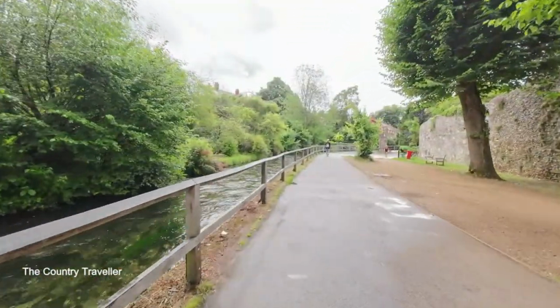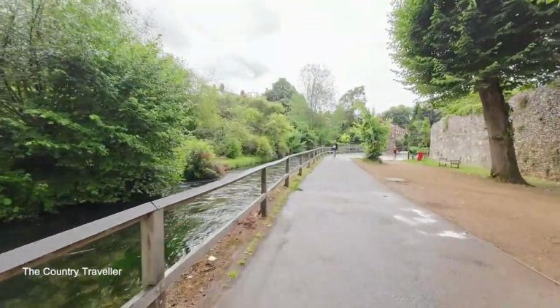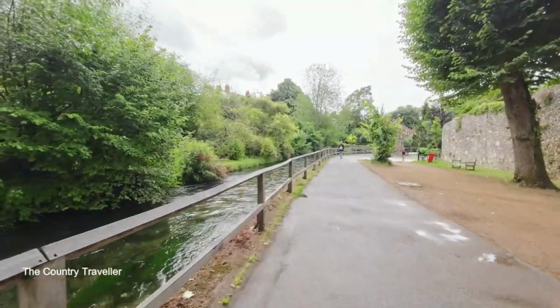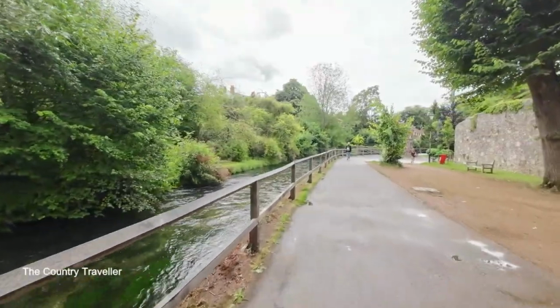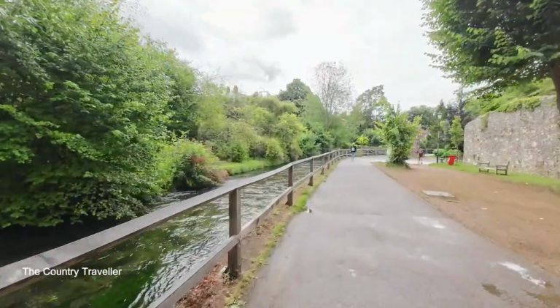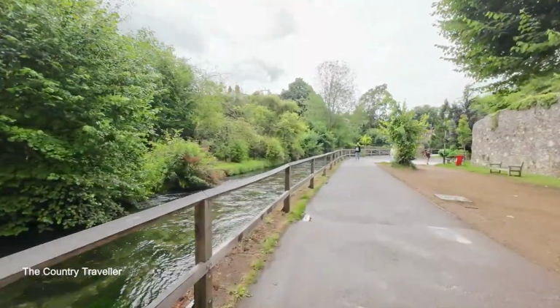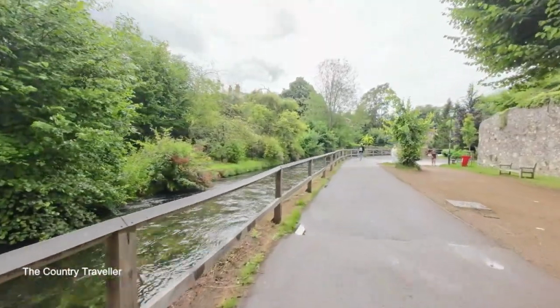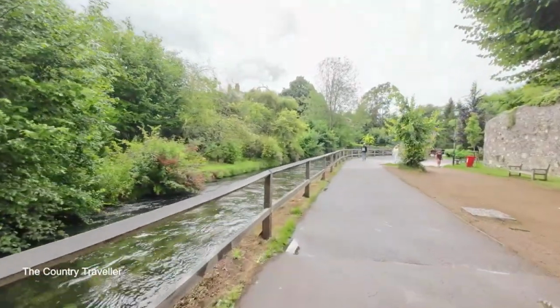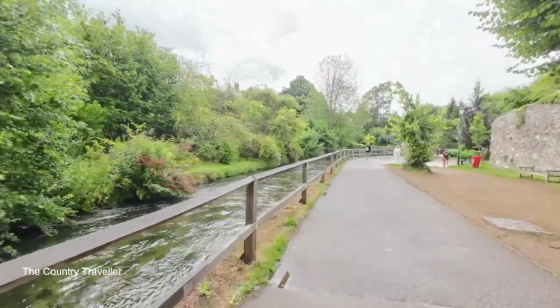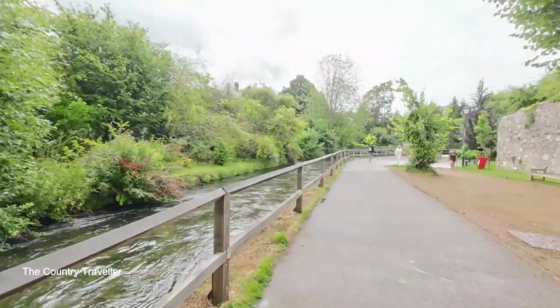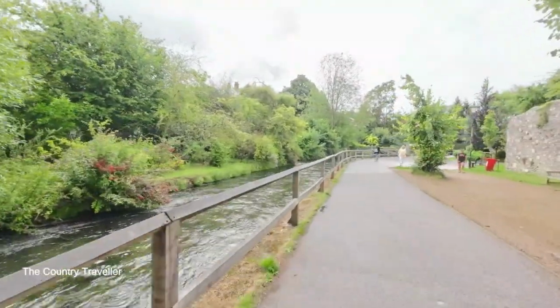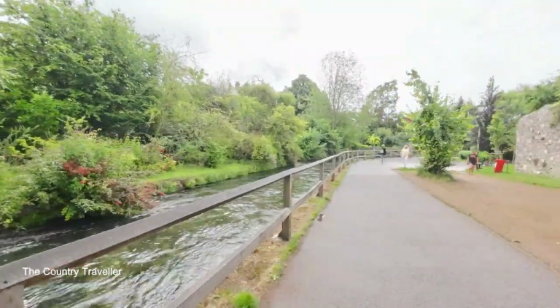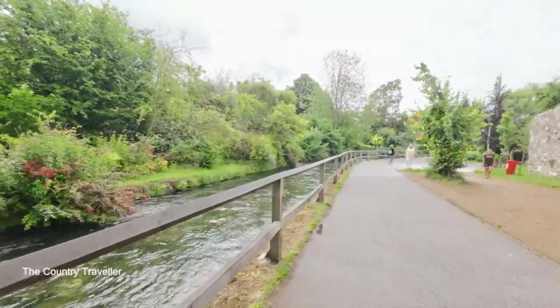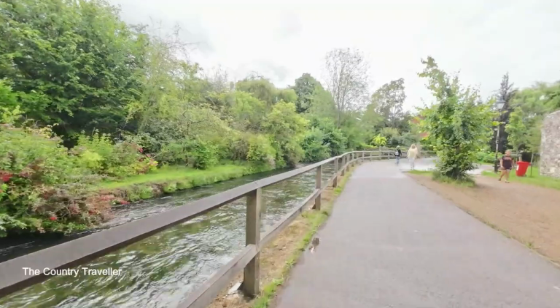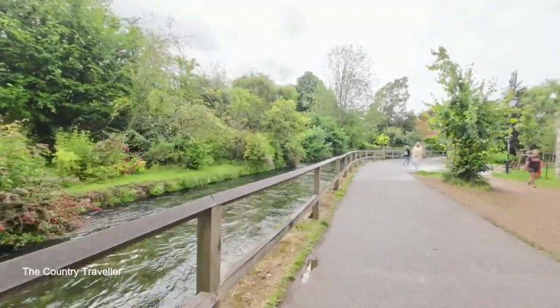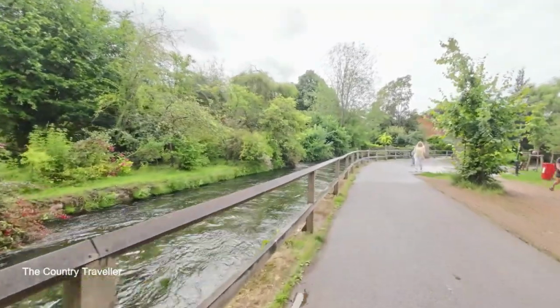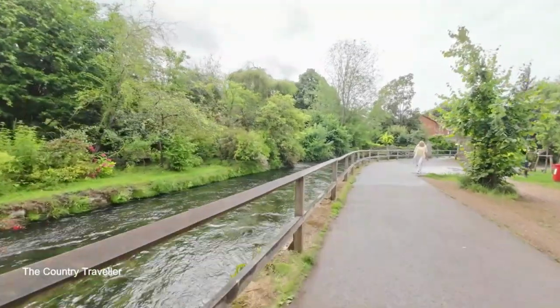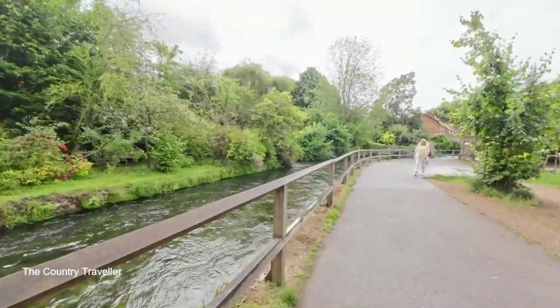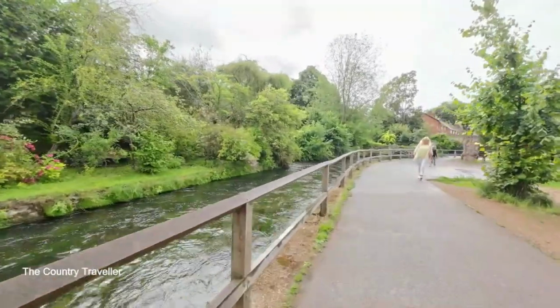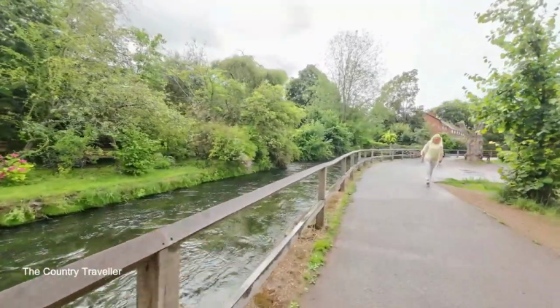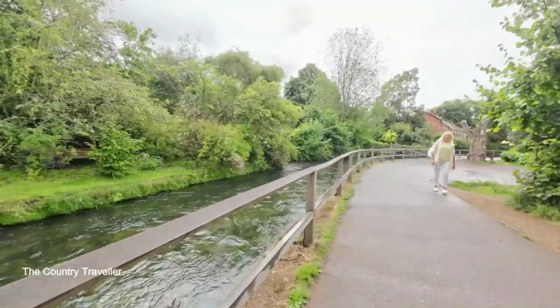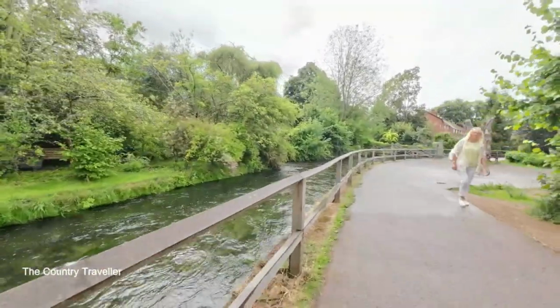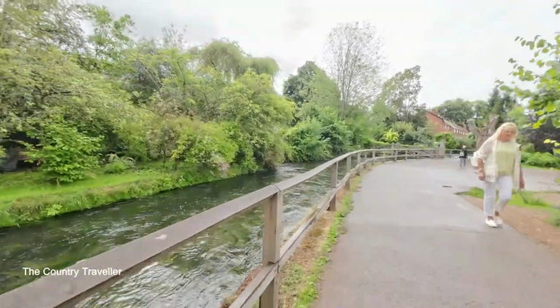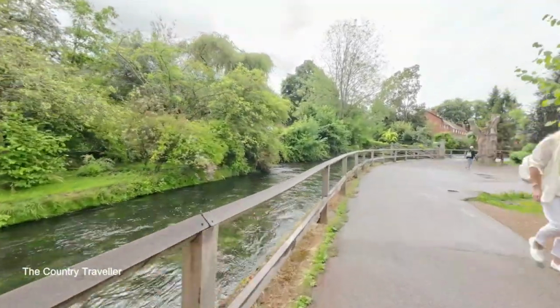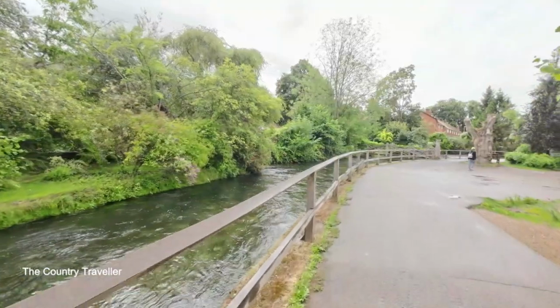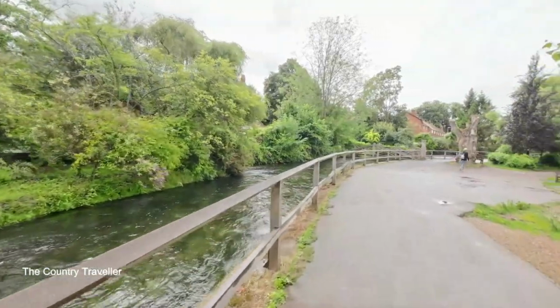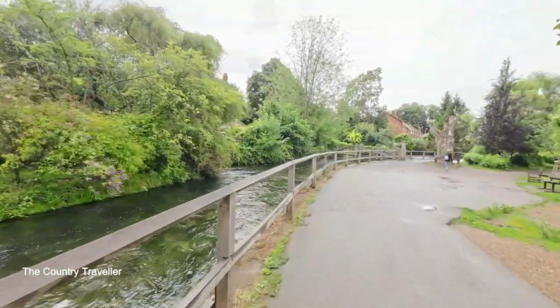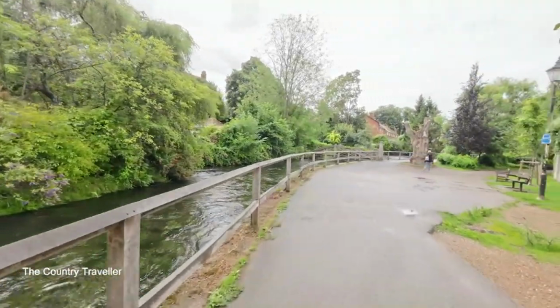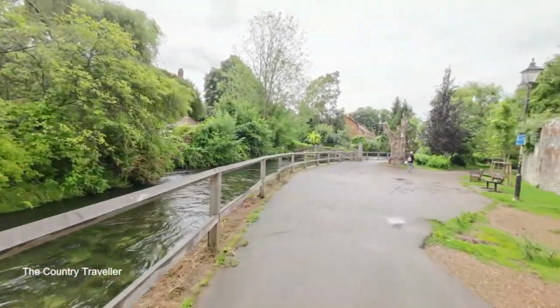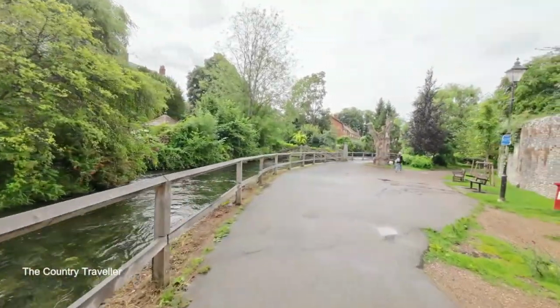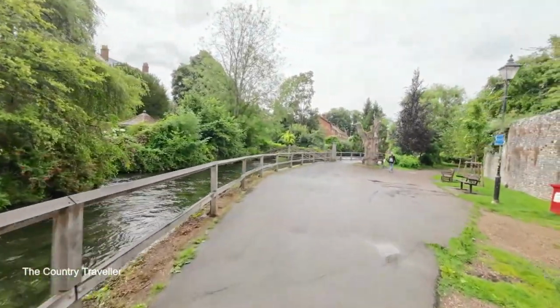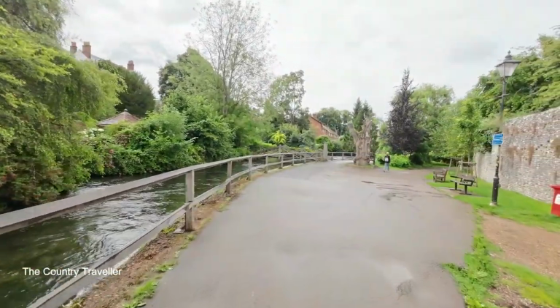We soon arrive at the Old City walls, which we can now see on our right. These walls were originally built by the Romans in the second century, but they were rebuilt by Alfred the Great to protect the city against the threat of the Vikings.